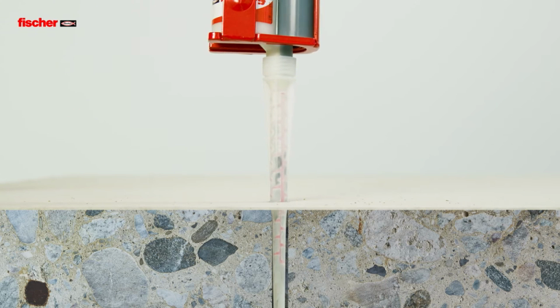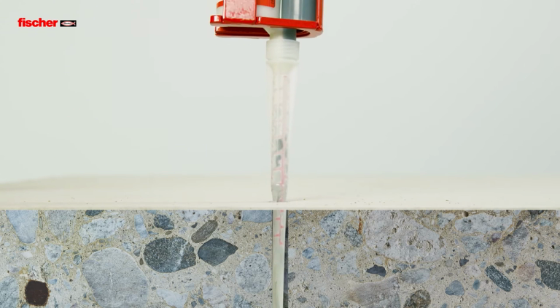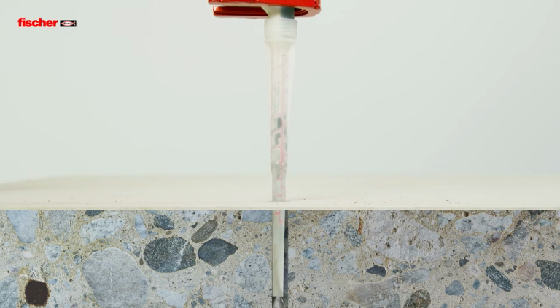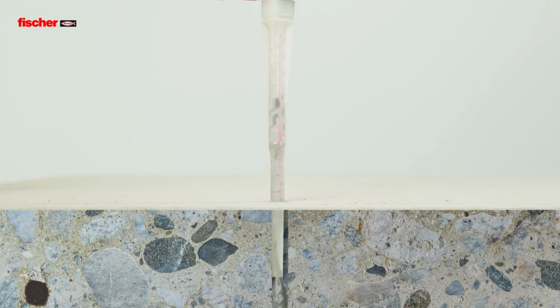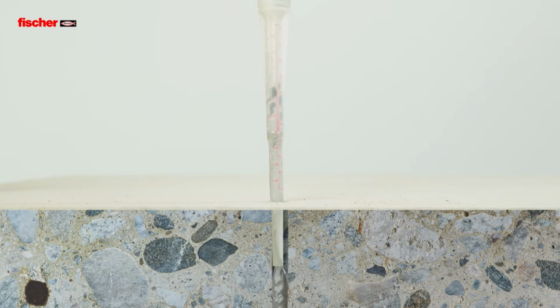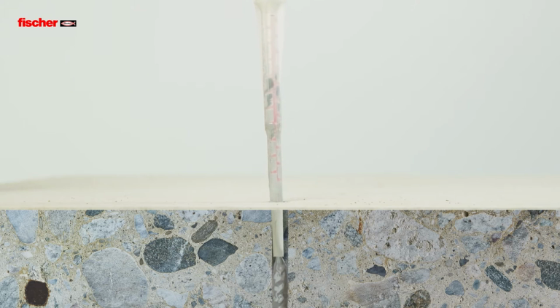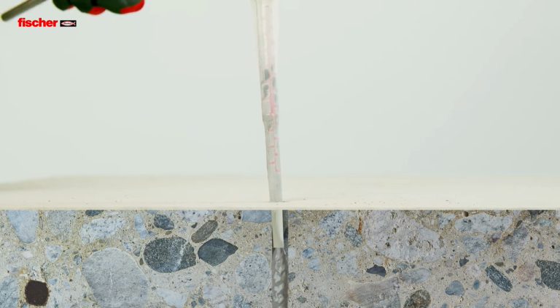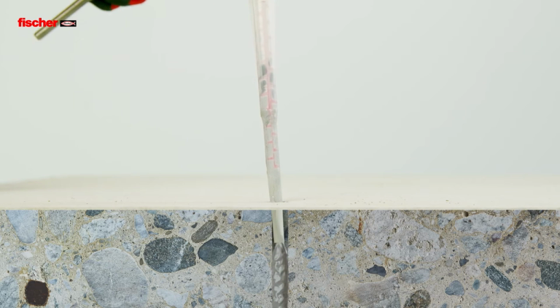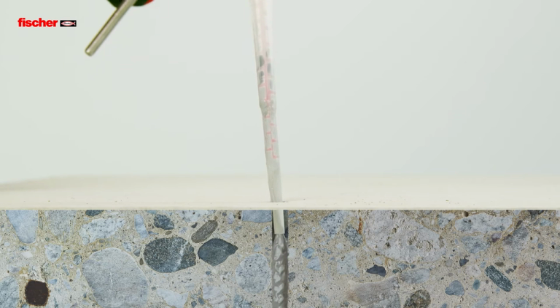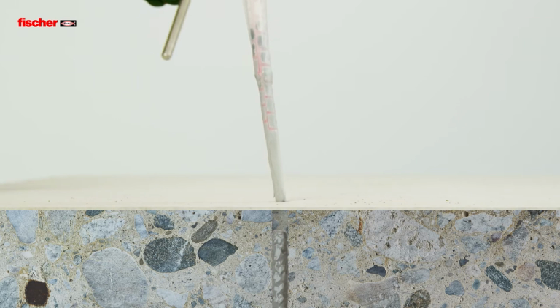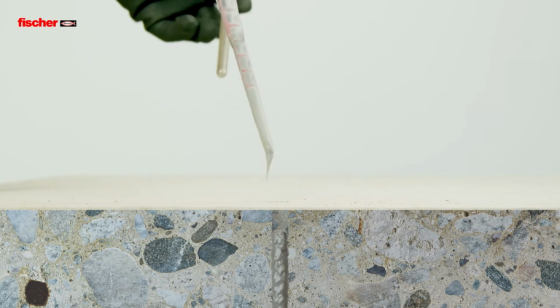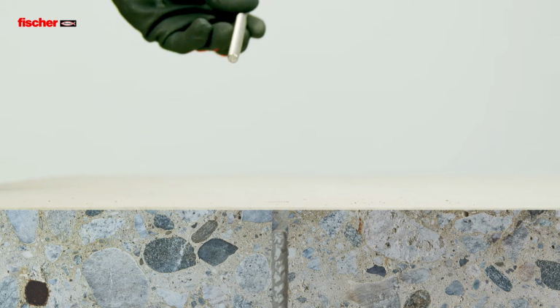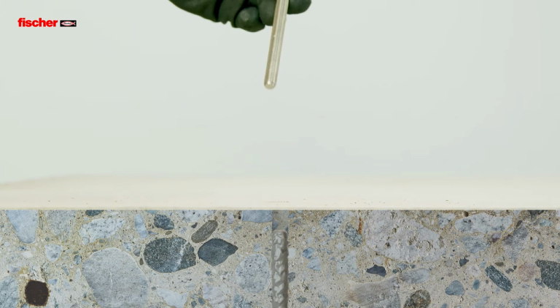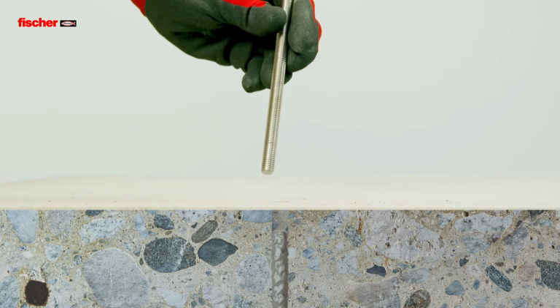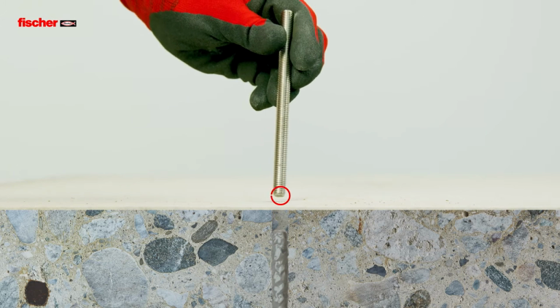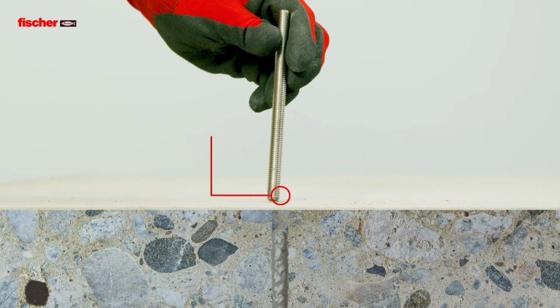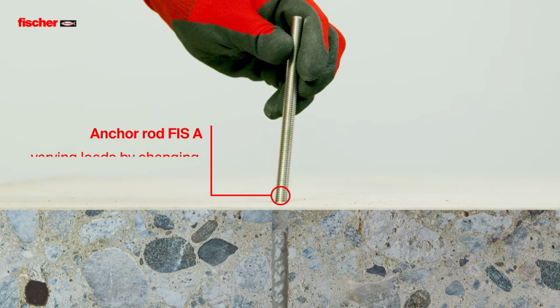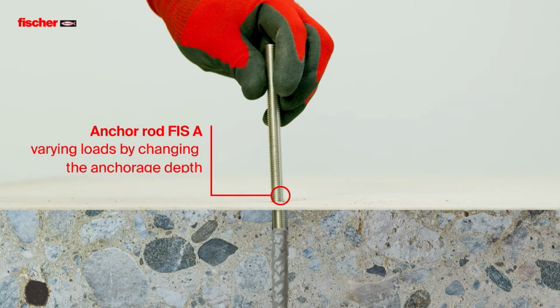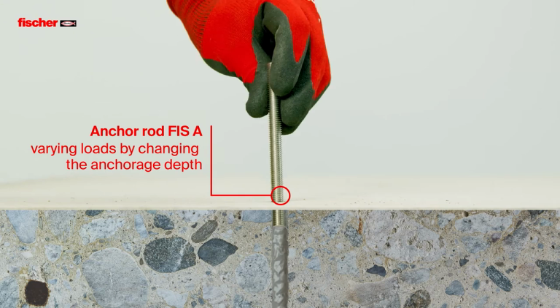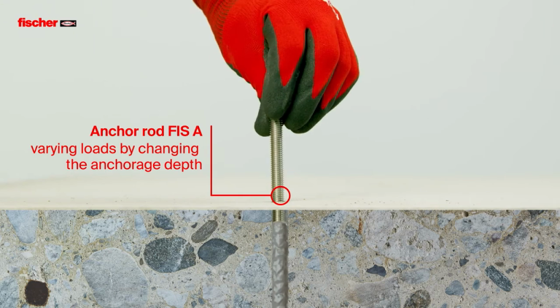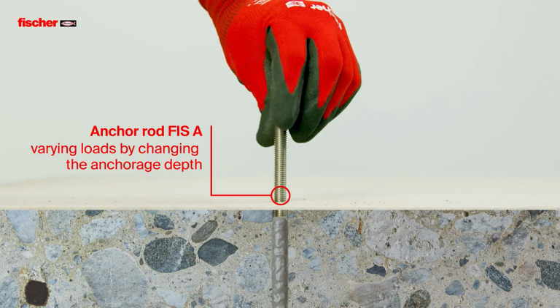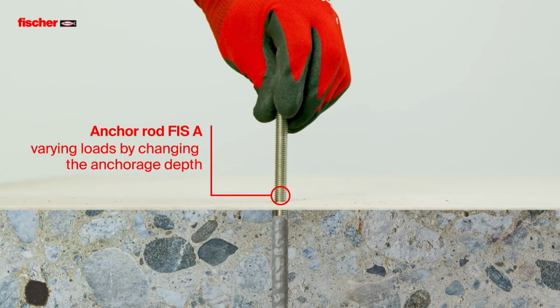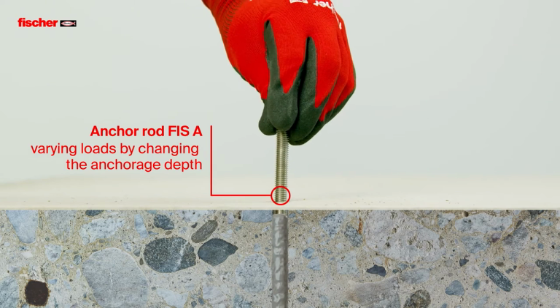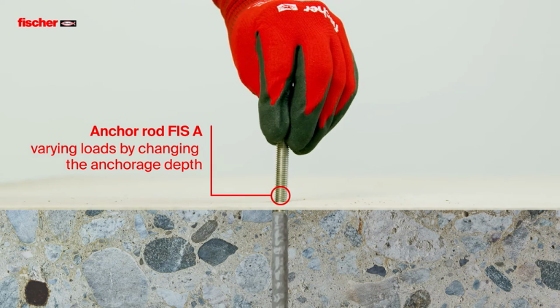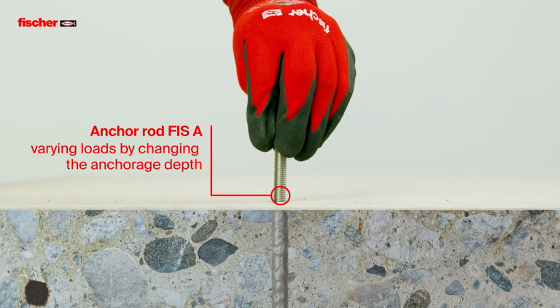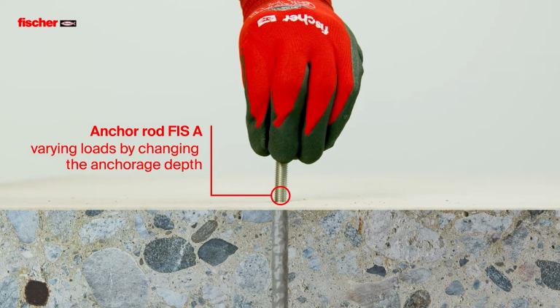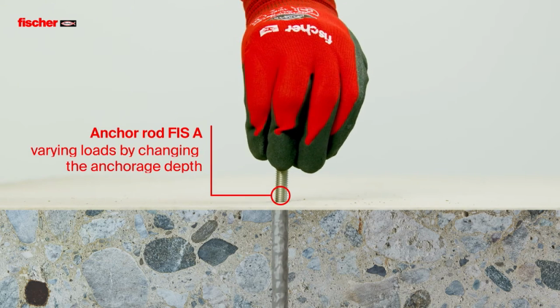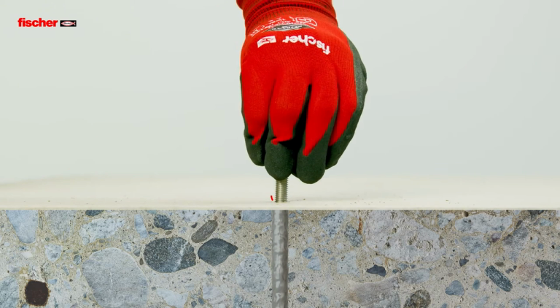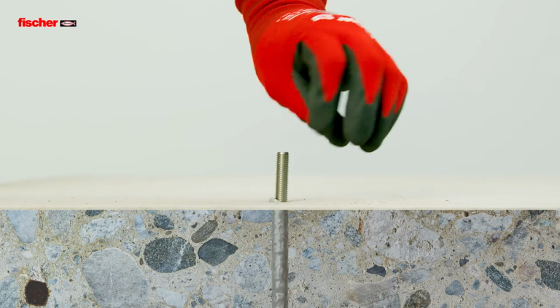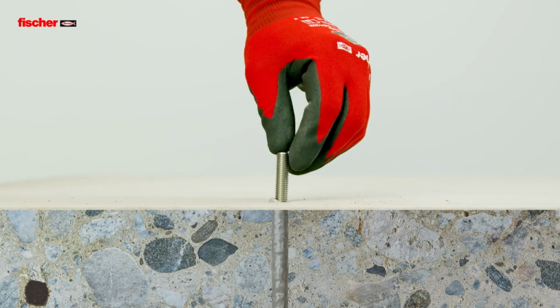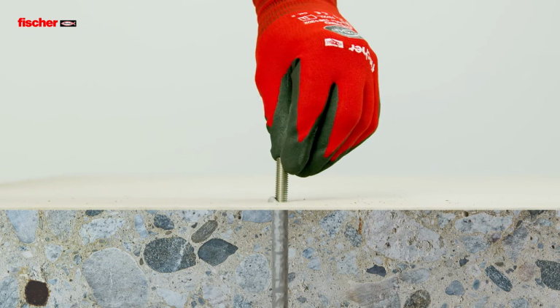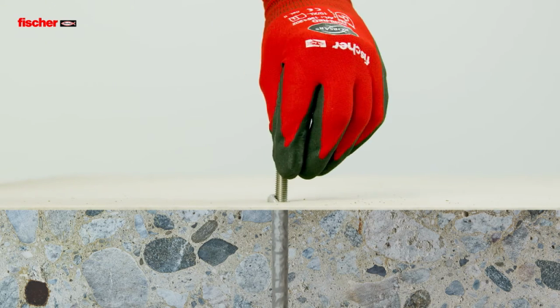The Fizz E-M Plus is suitable for pre and push-through installation with the anchor rod Fizz A. The mixed resin then bonds the entire surface of the anchor with the drill hole wall.